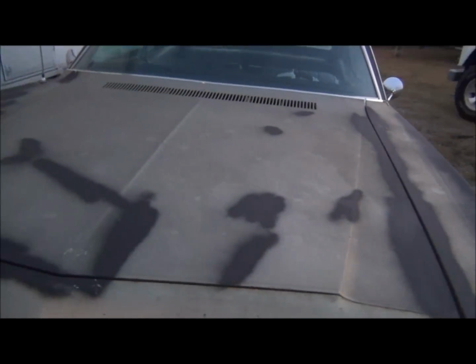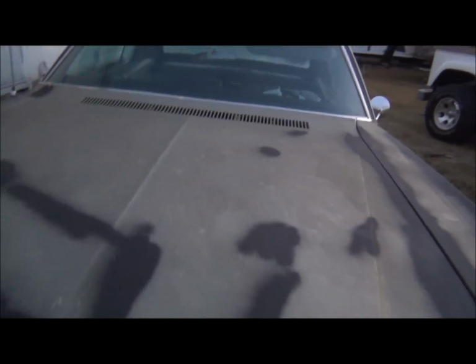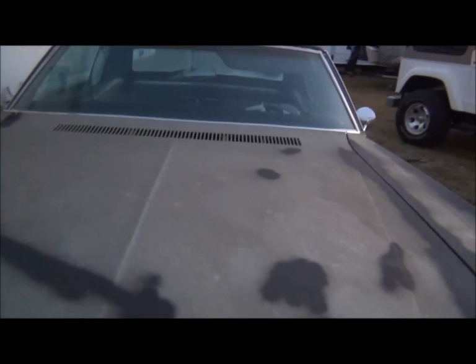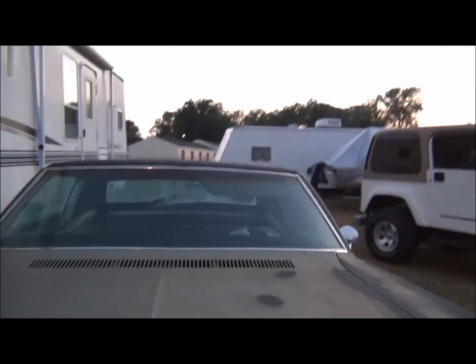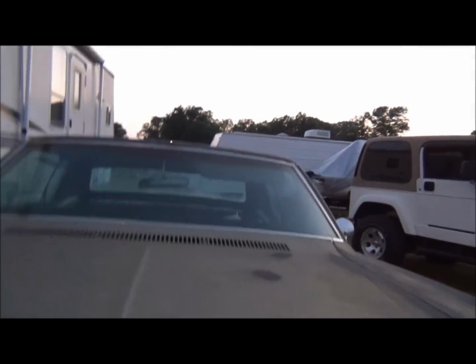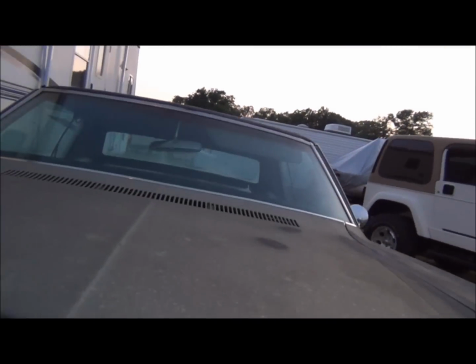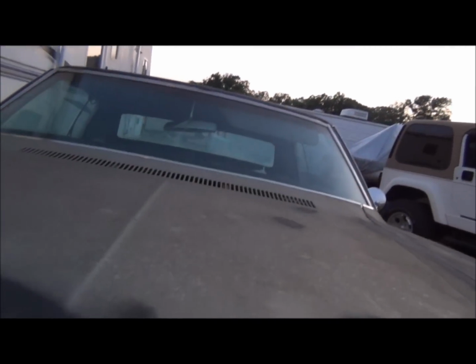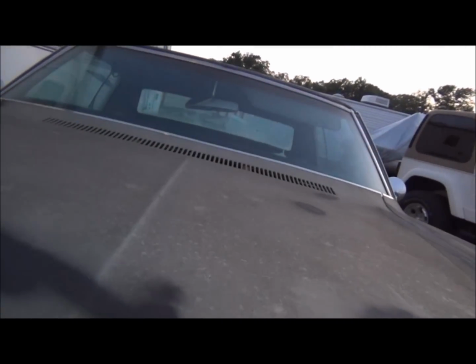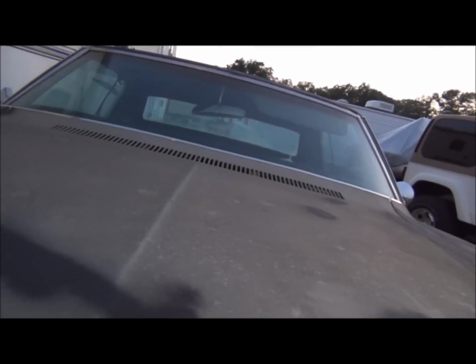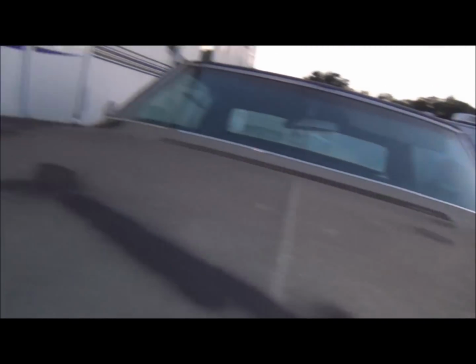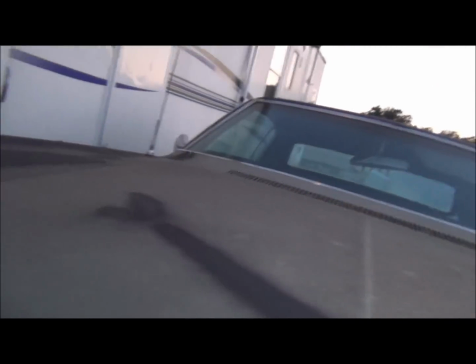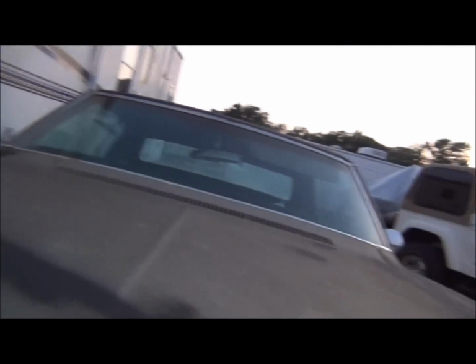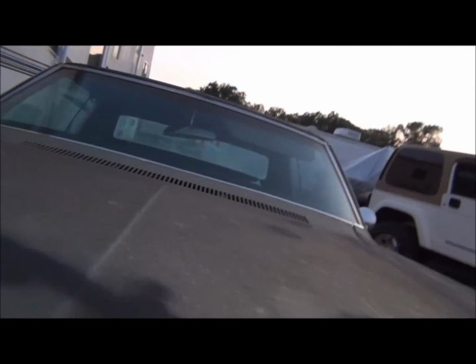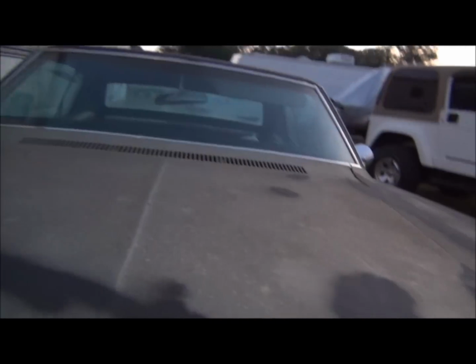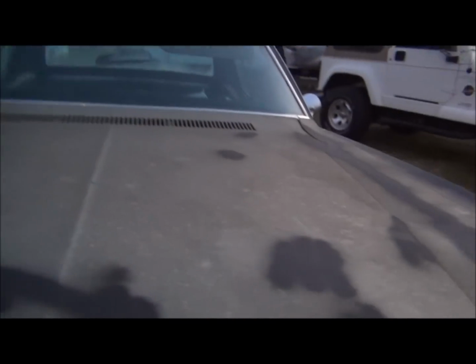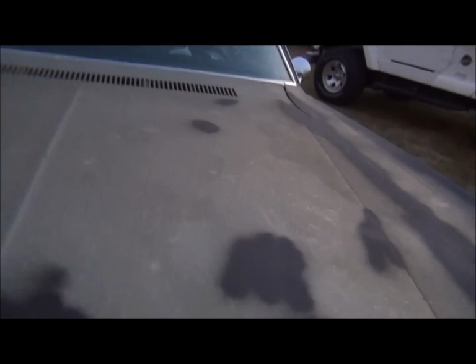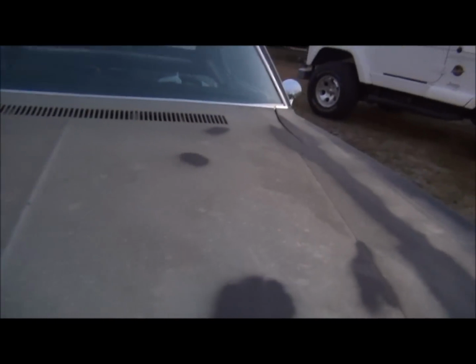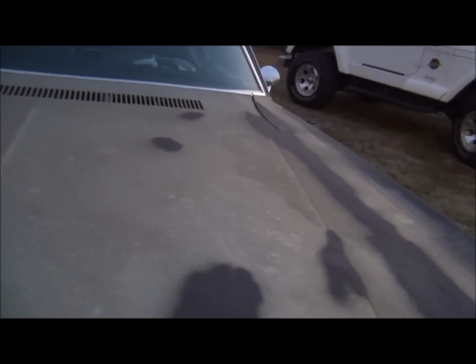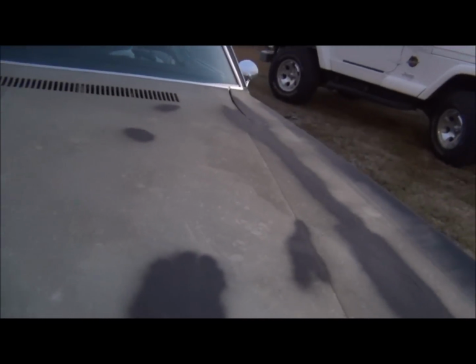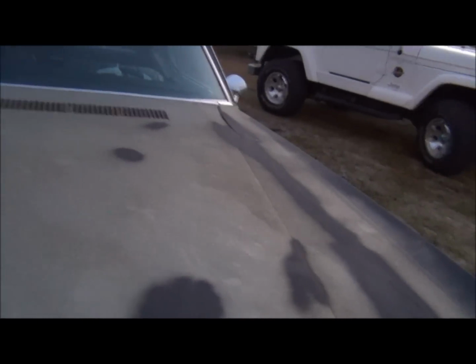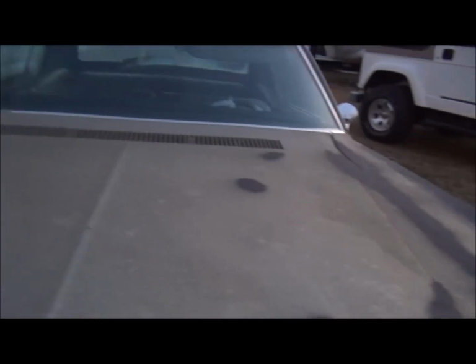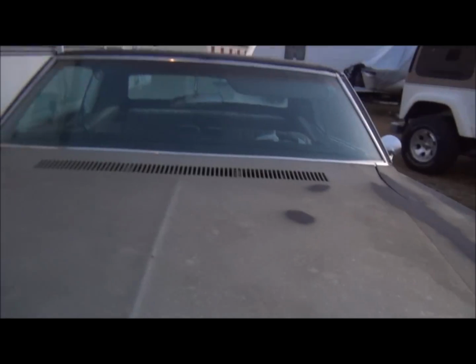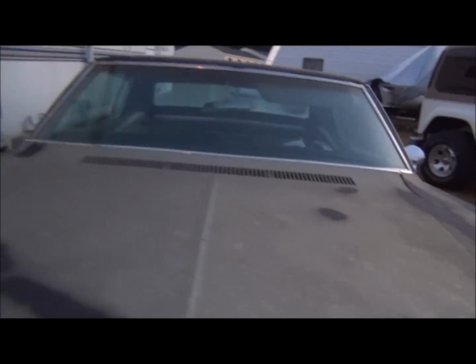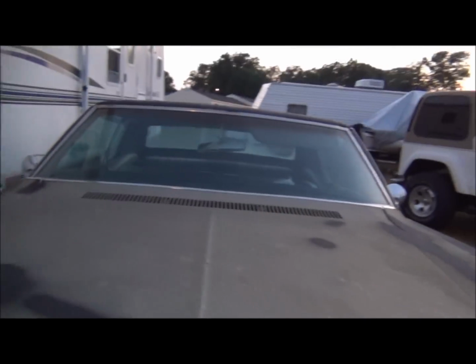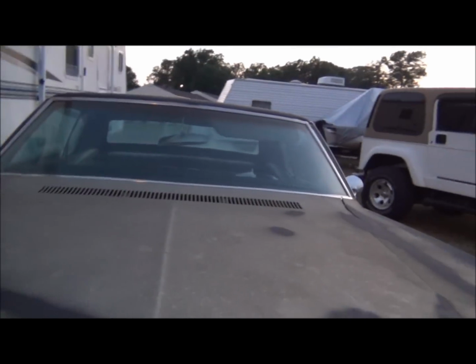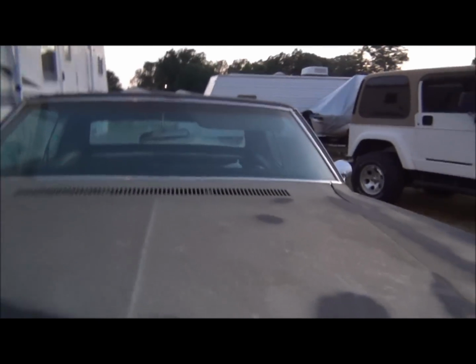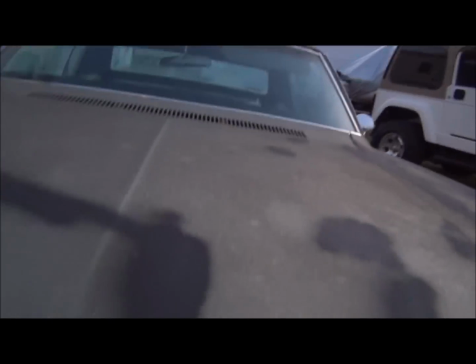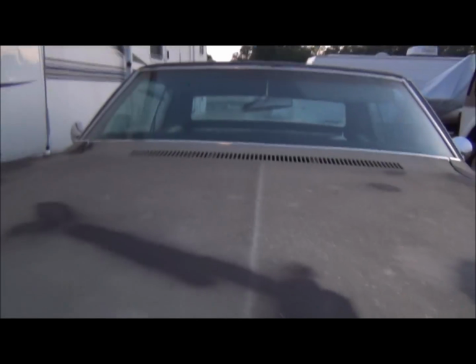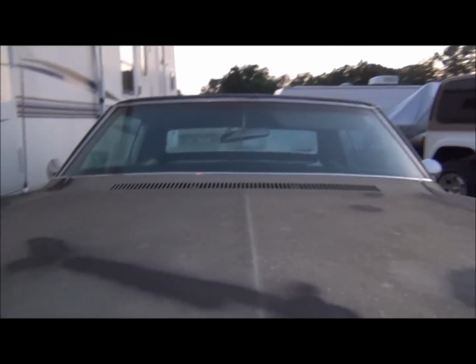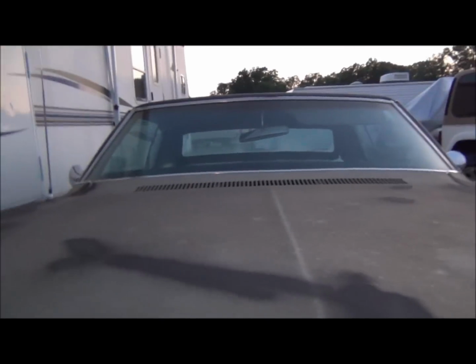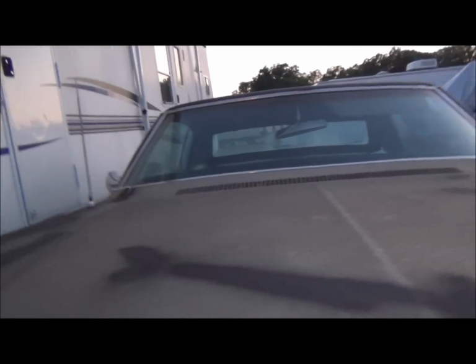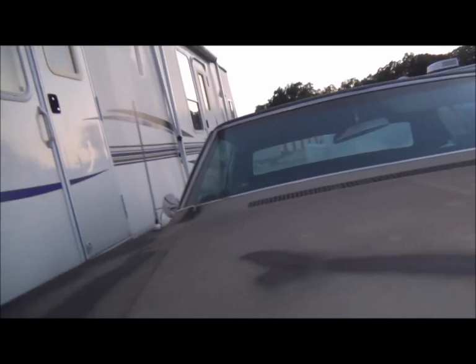Right now it's got a 350 in it, but I'm going to probably put the 327 in it.